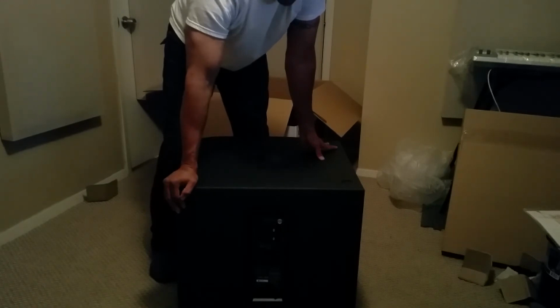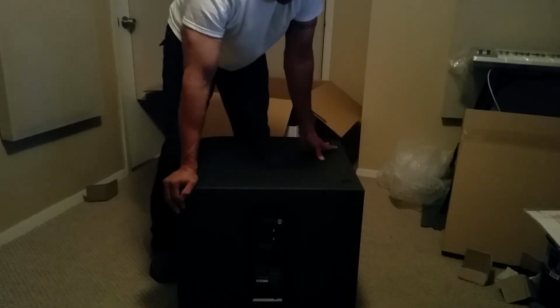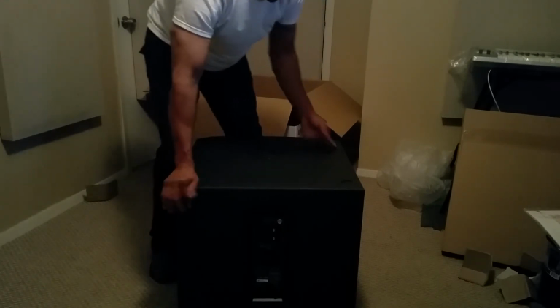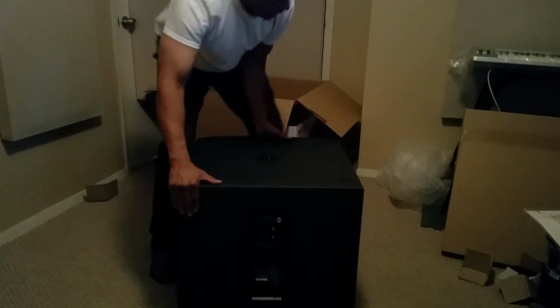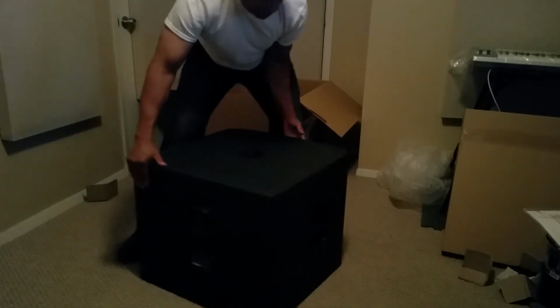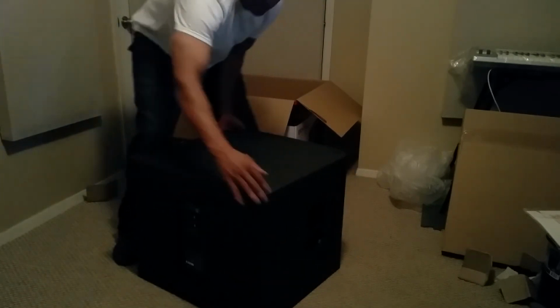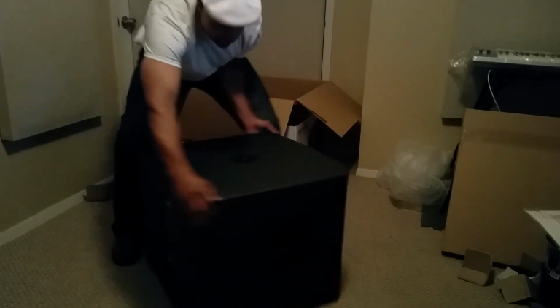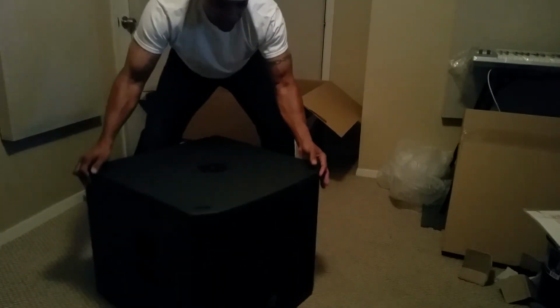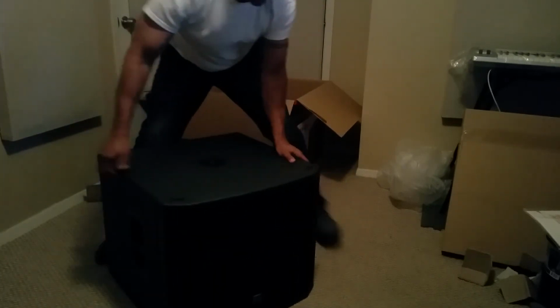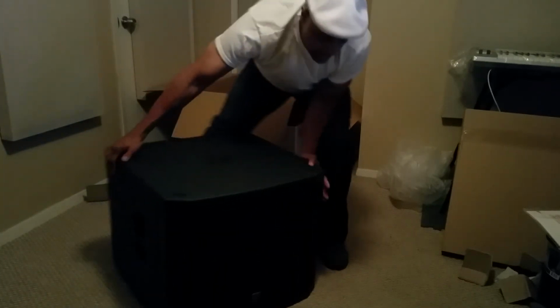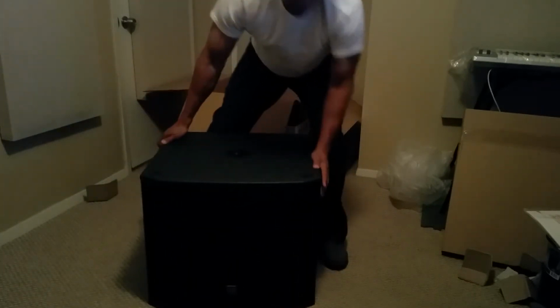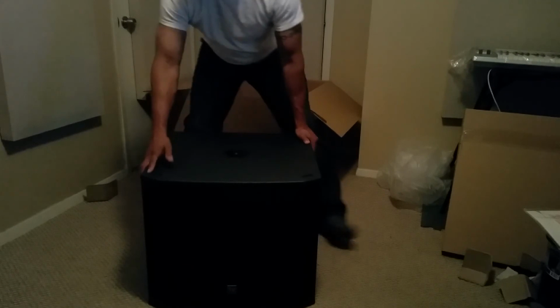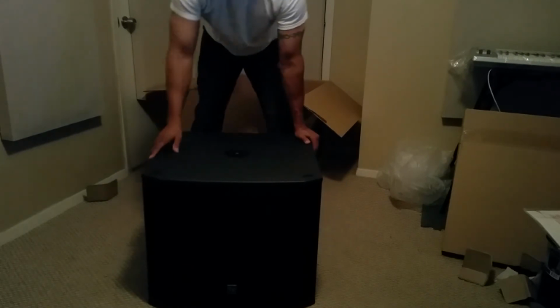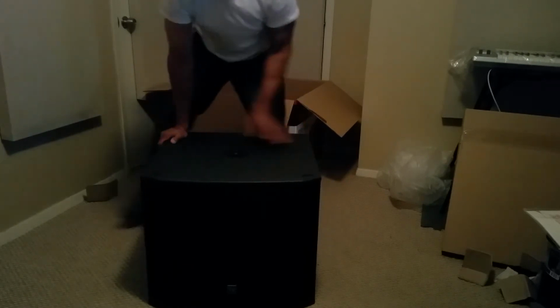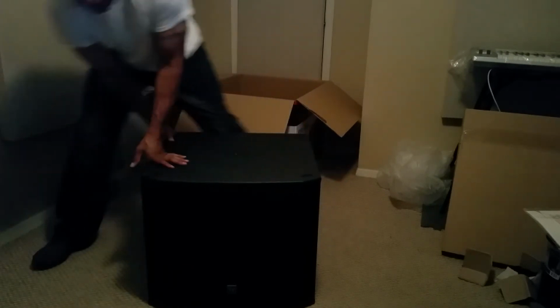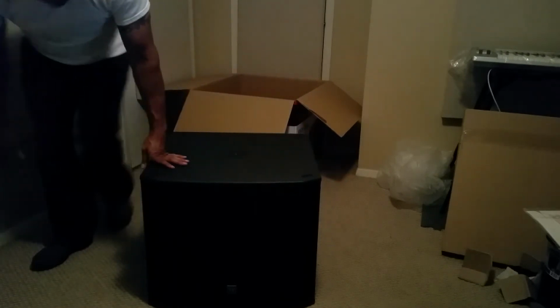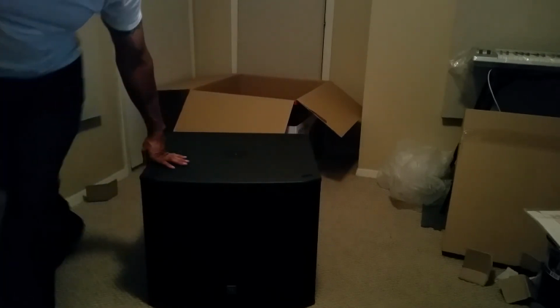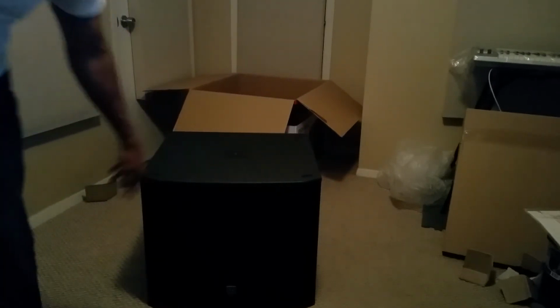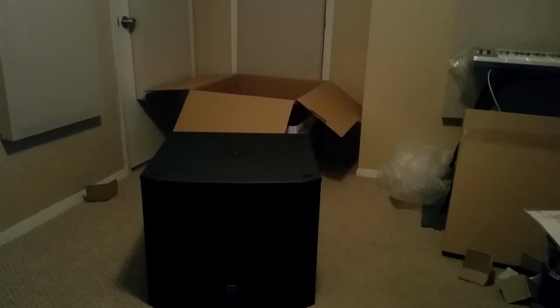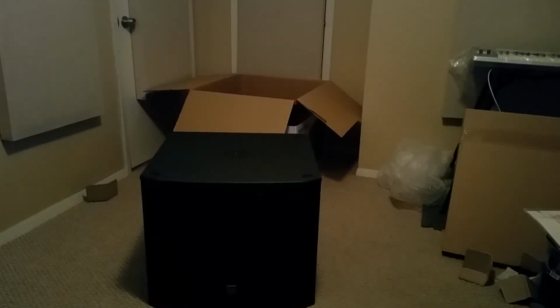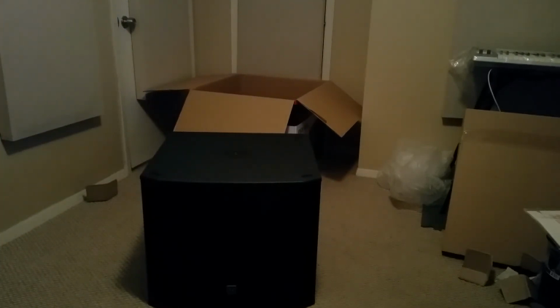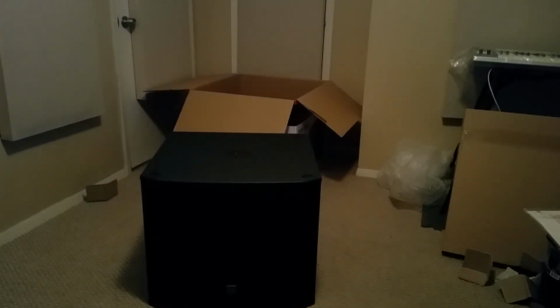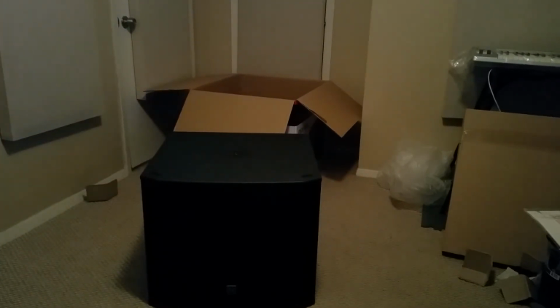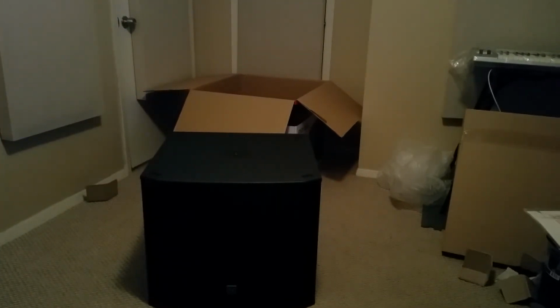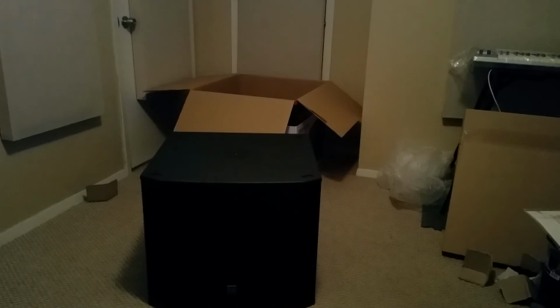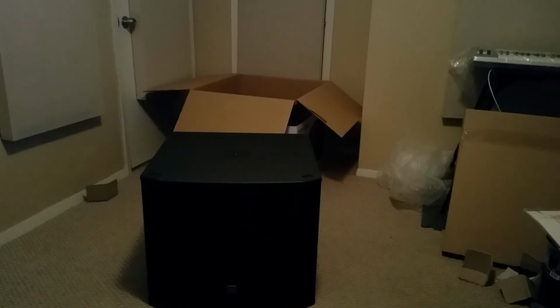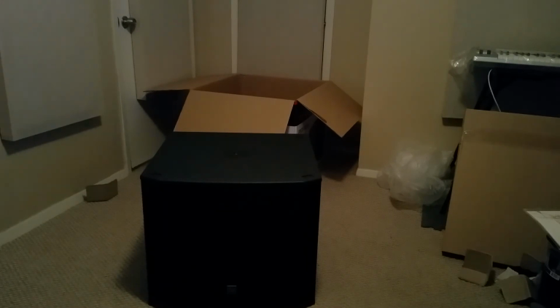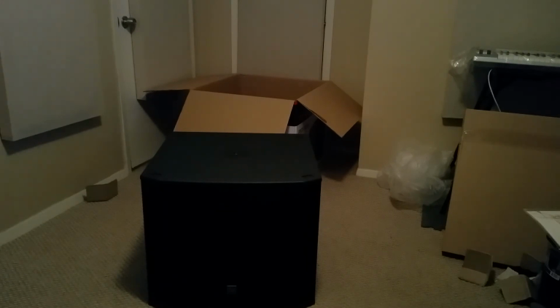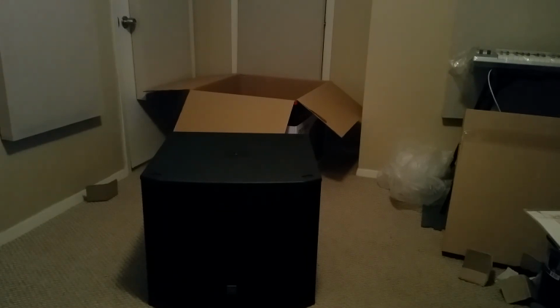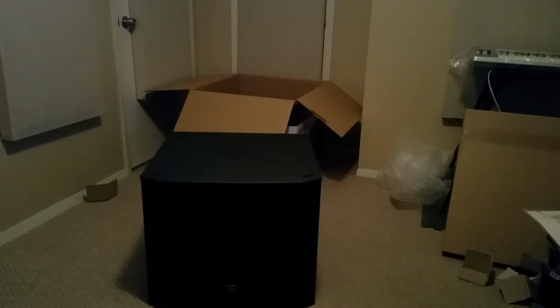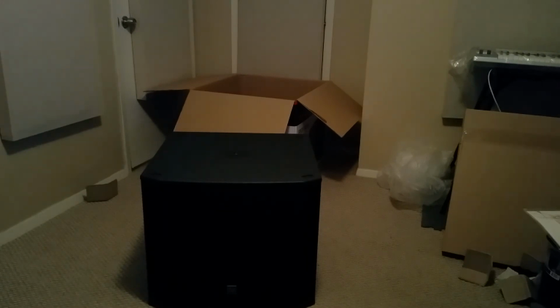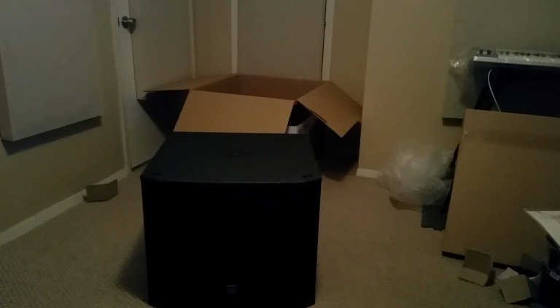Thank you for watching. Again, my name is DJ Torrey. That's the front of it, and that is the new EV 18-inch subwoofer — check it out.